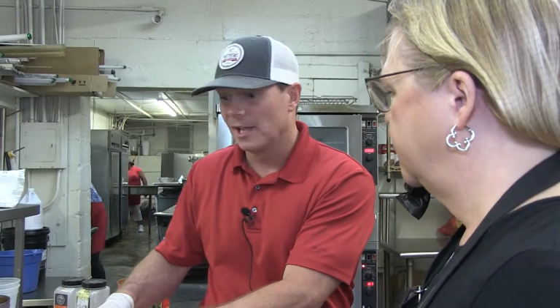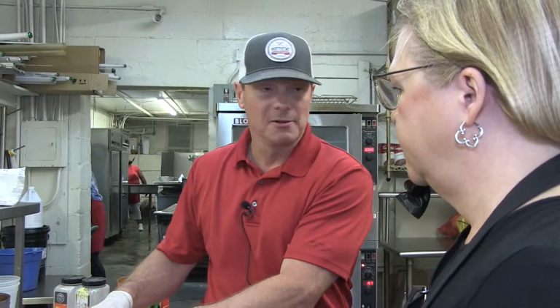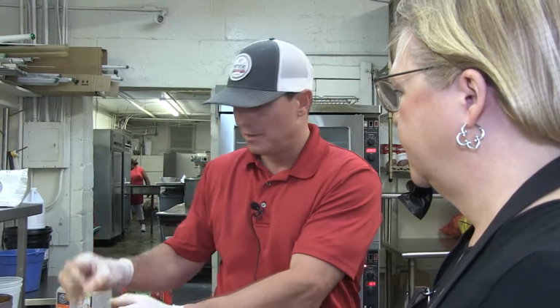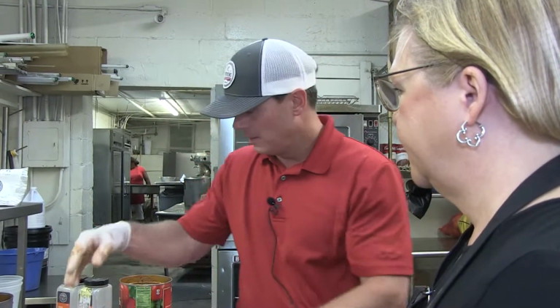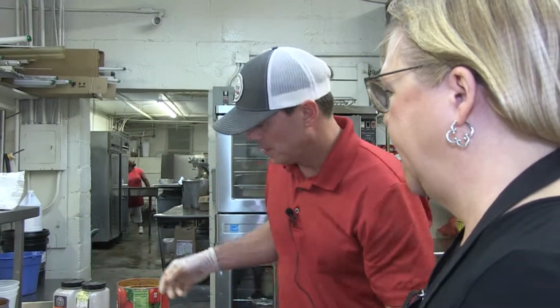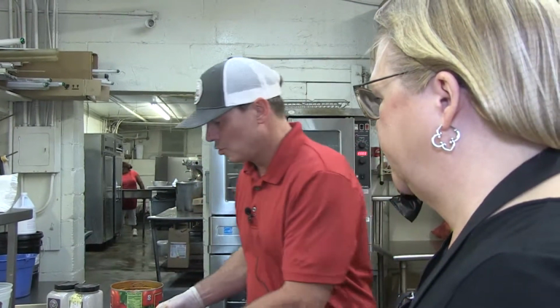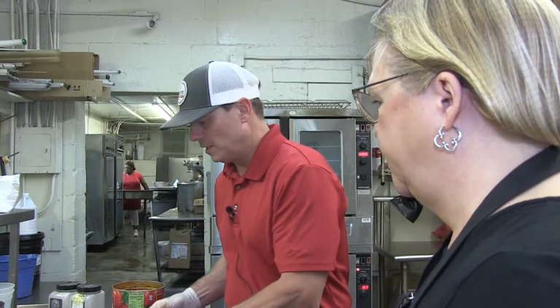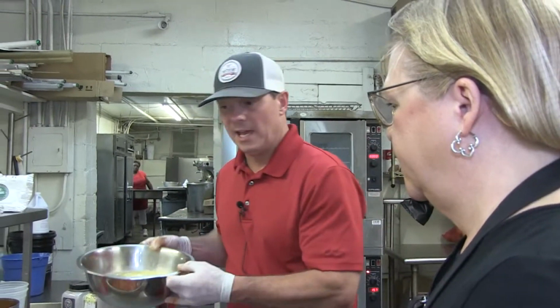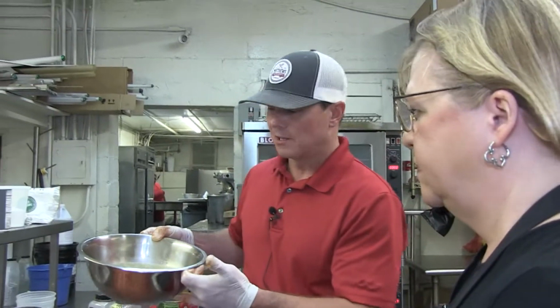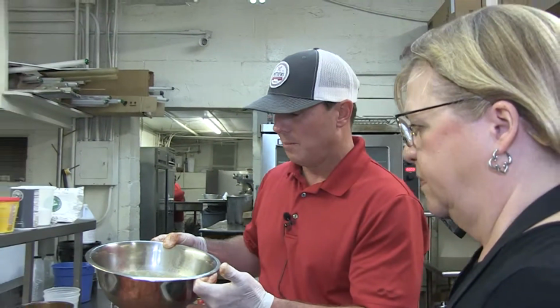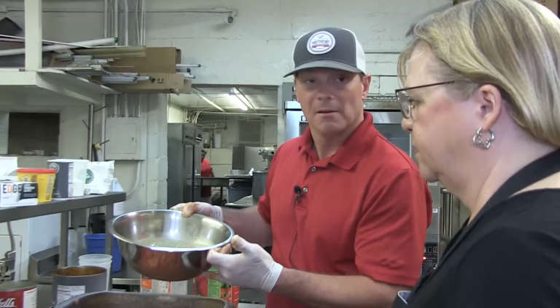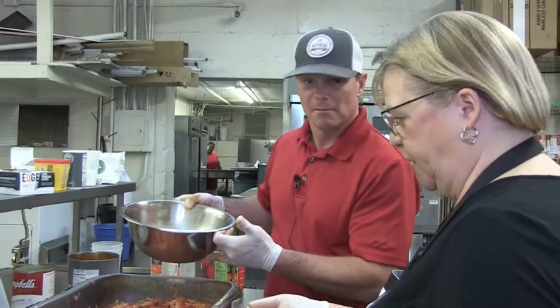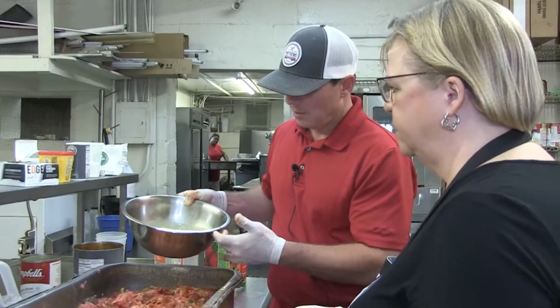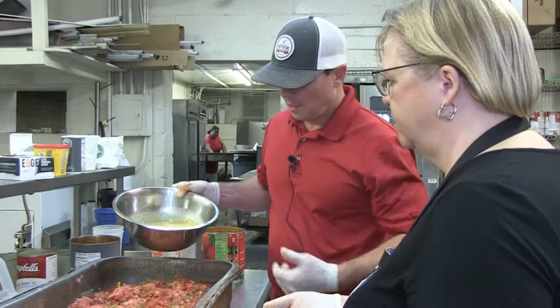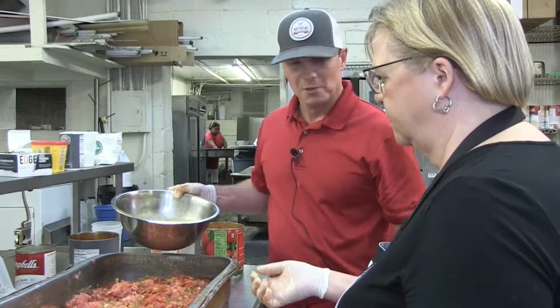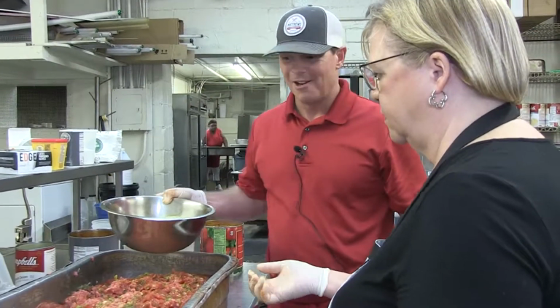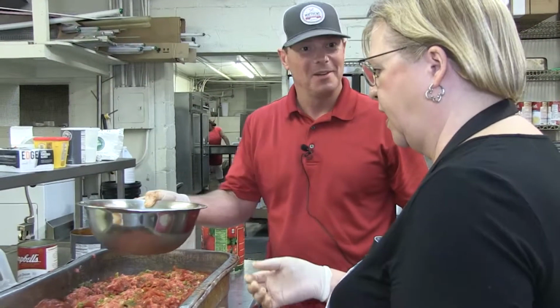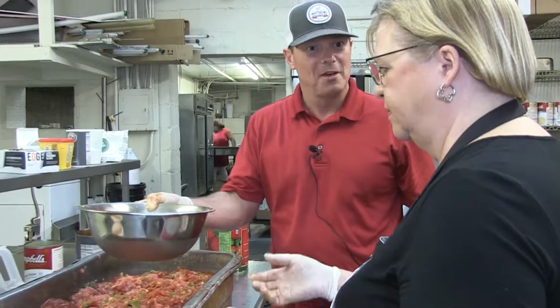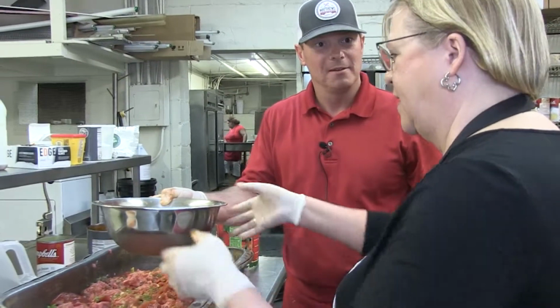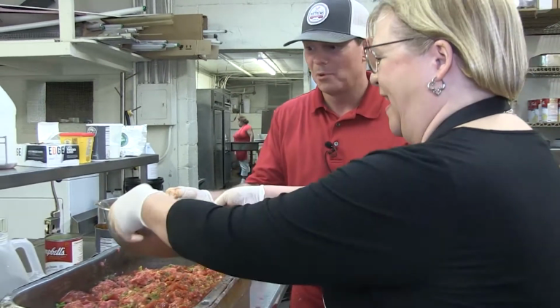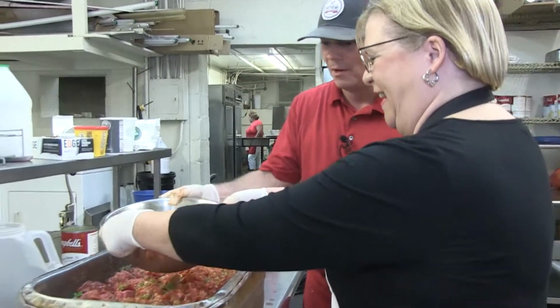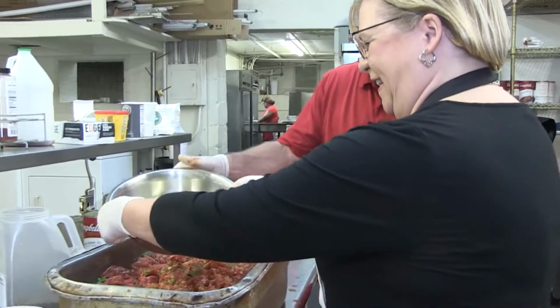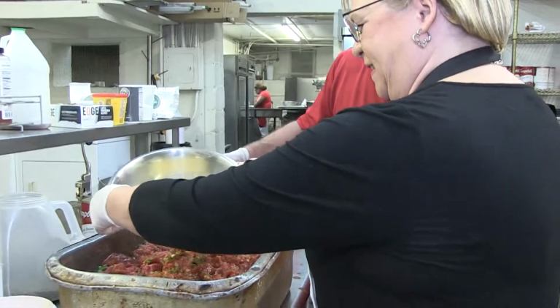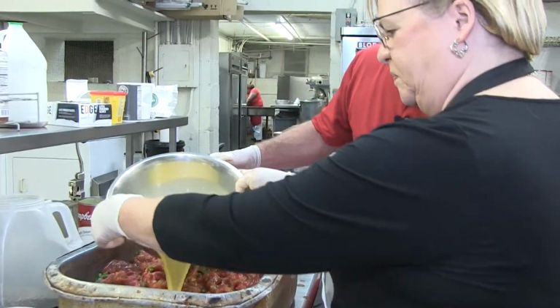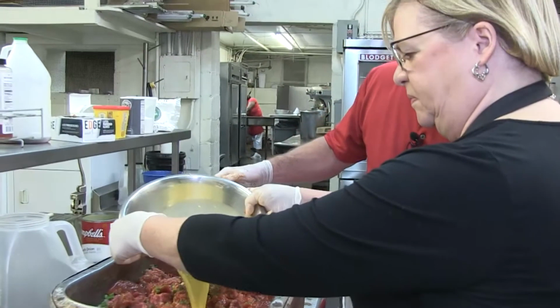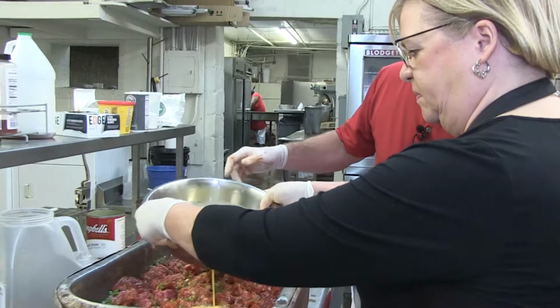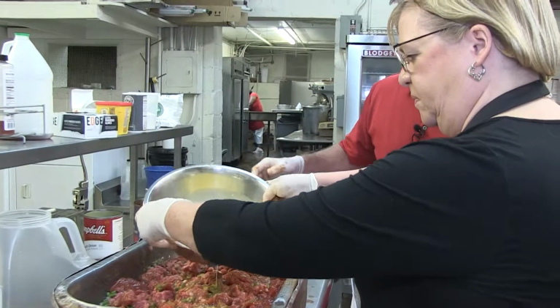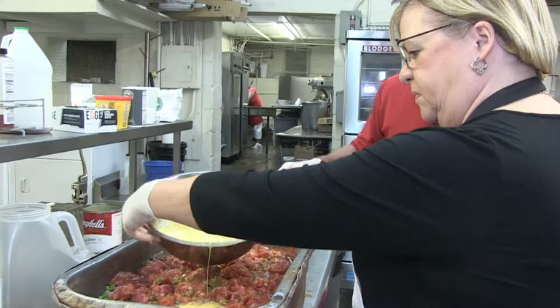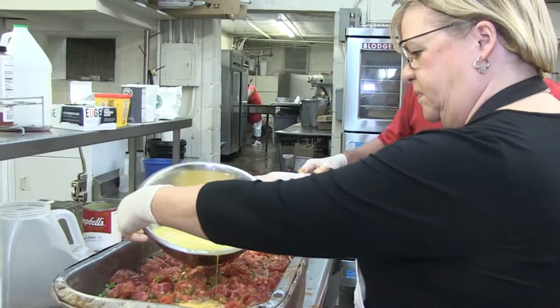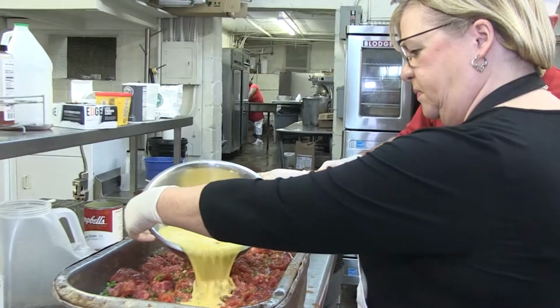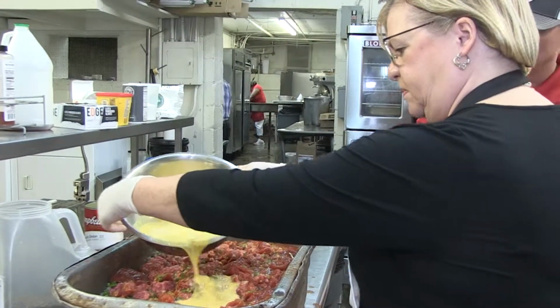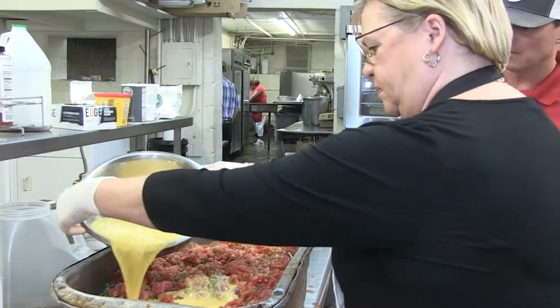Our last ingredient is 20 eggs, pre-beaten. Pour them in as evenly as you can — it just helps with the mixing process later.